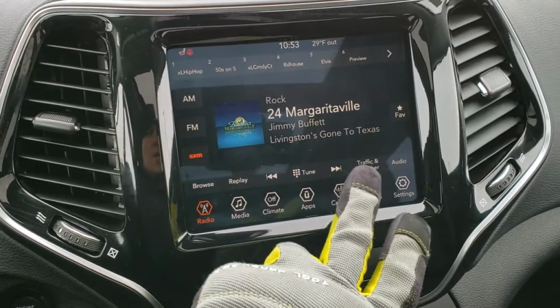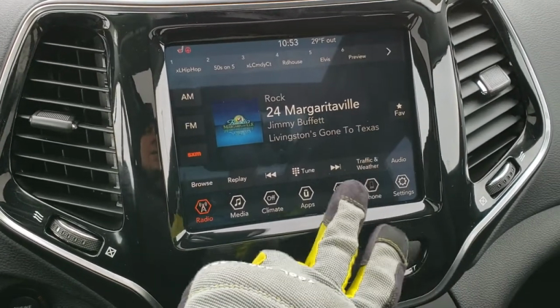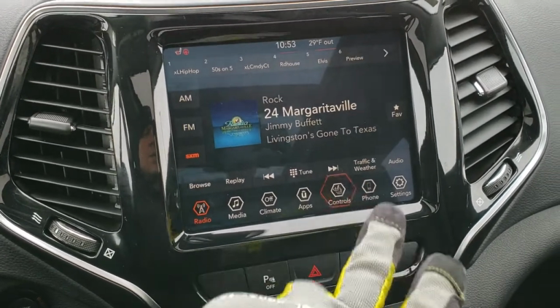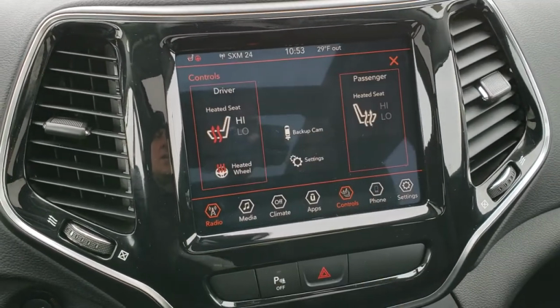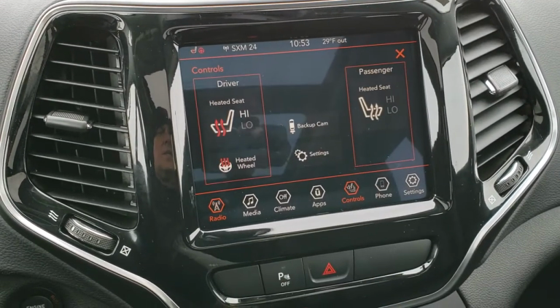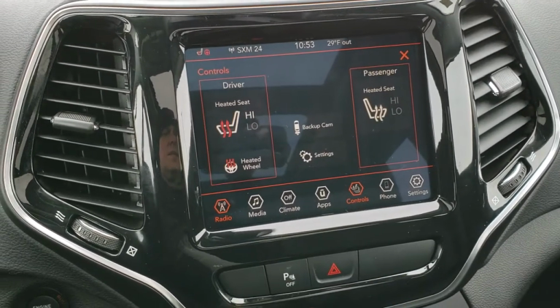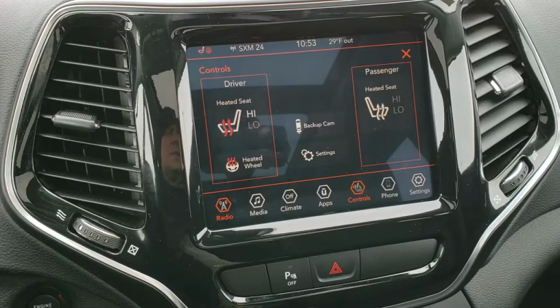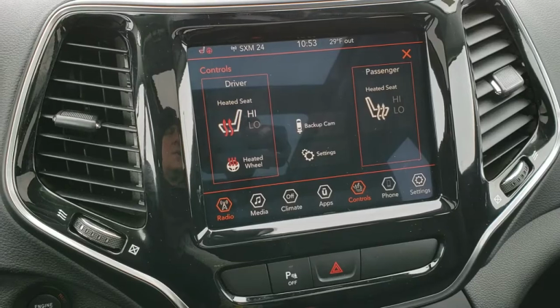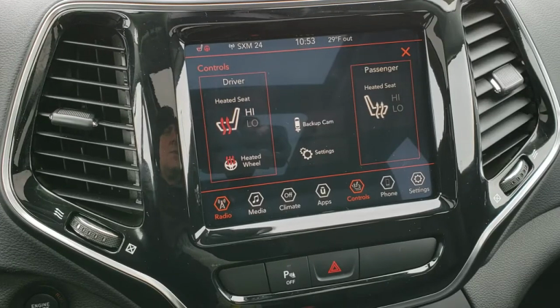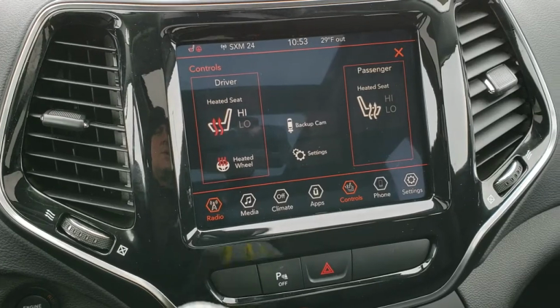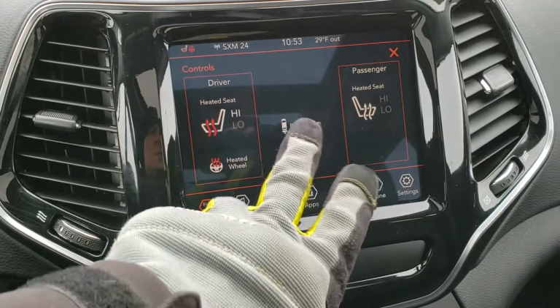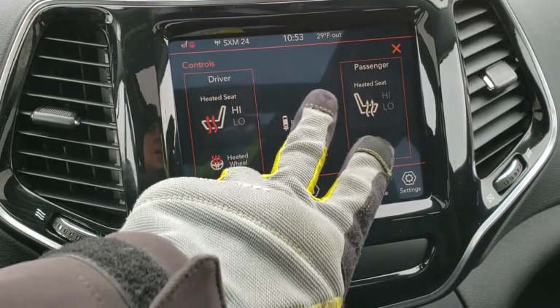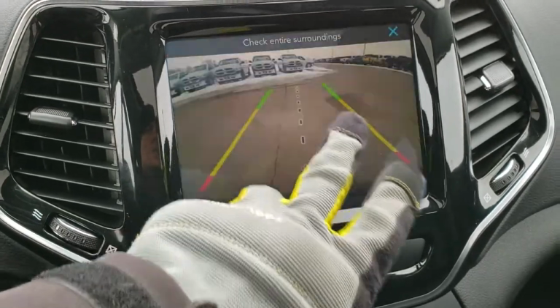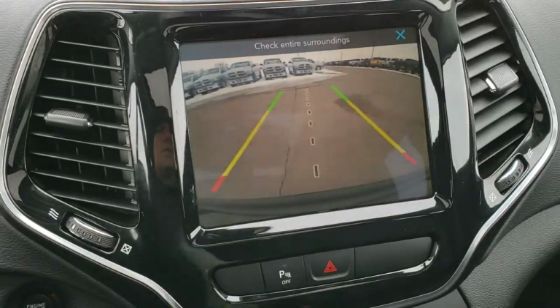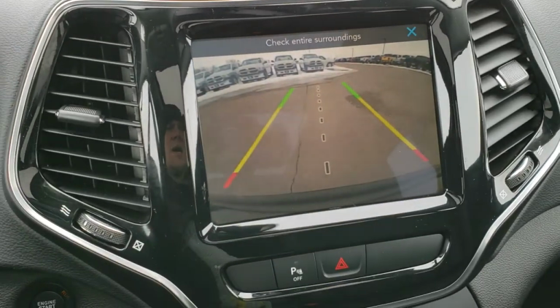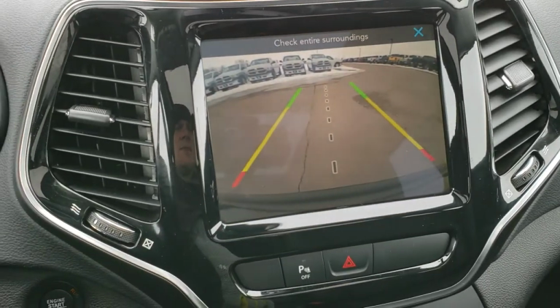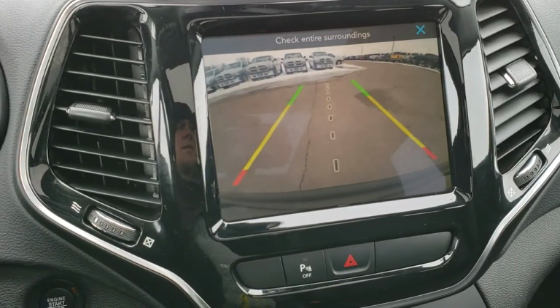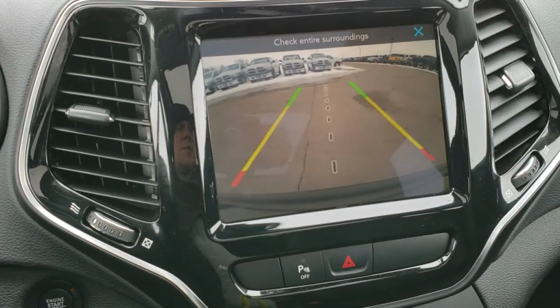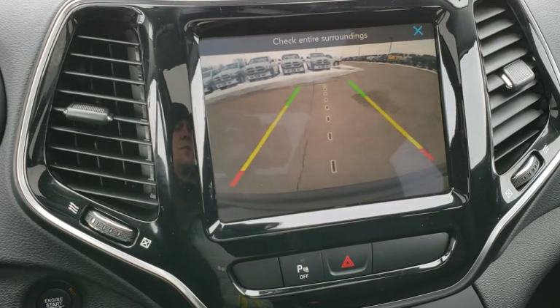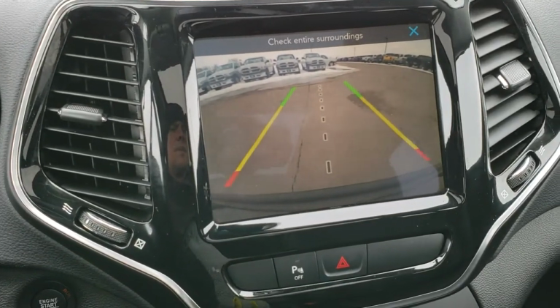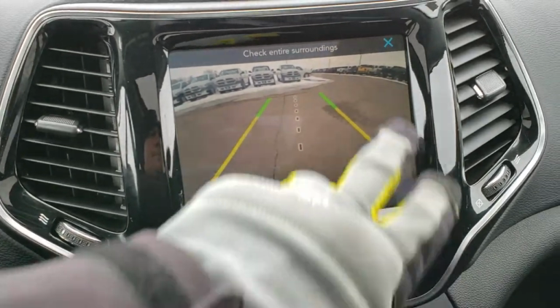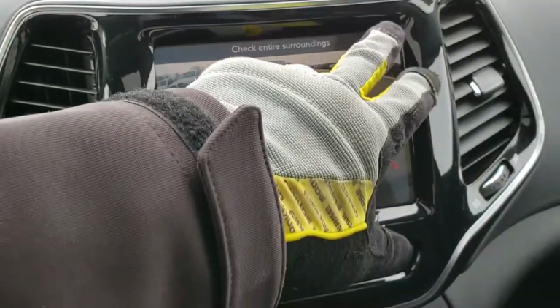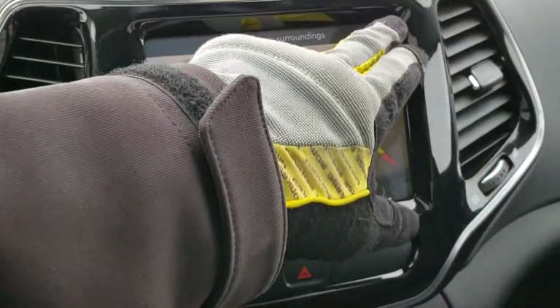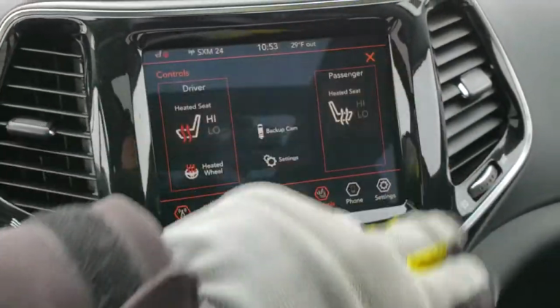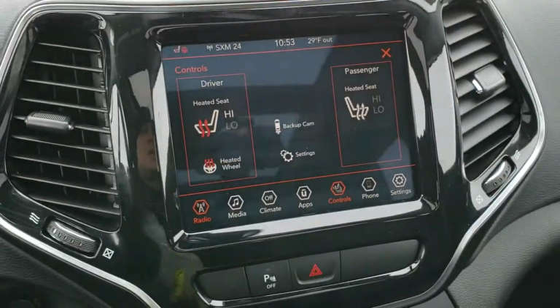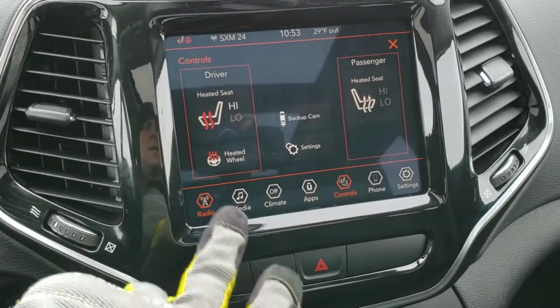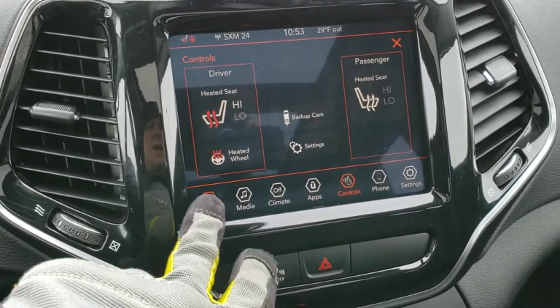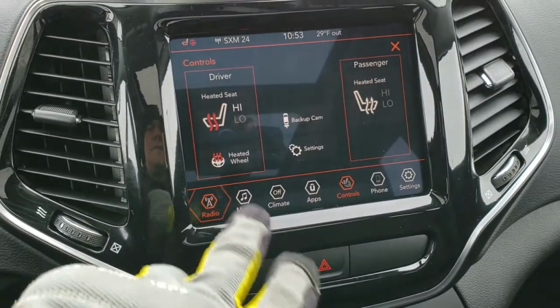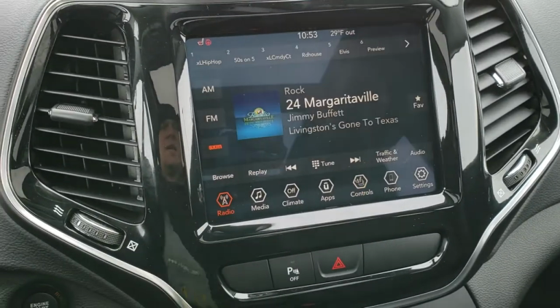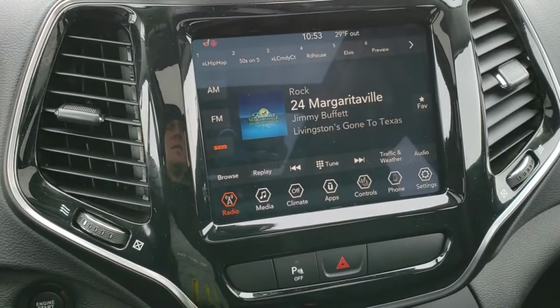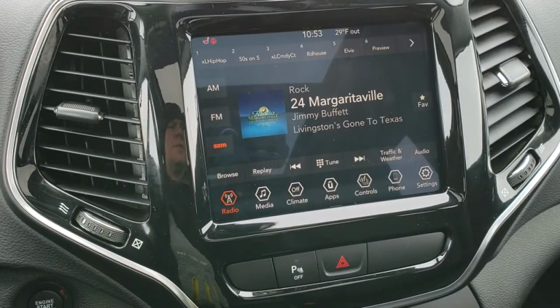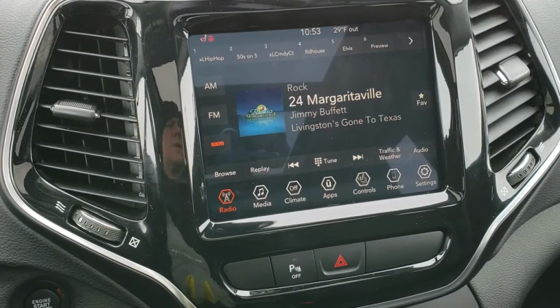It also has heated seats and heated steering wheel buttons. And this is where your backup camera shows up. AM, FM, and Sirius radio.